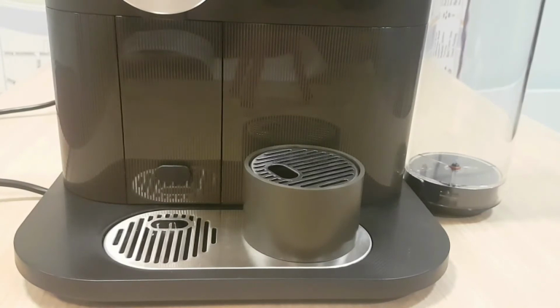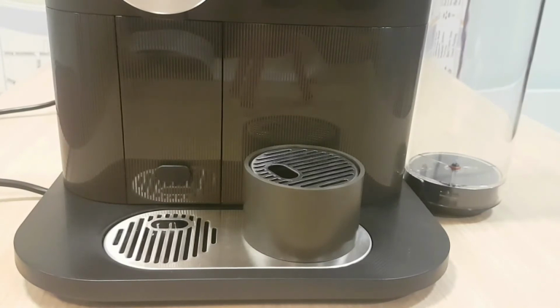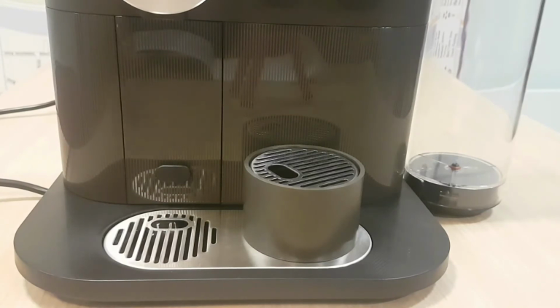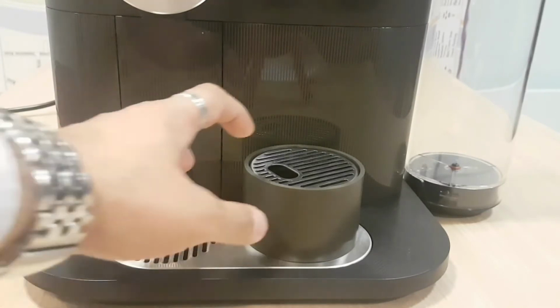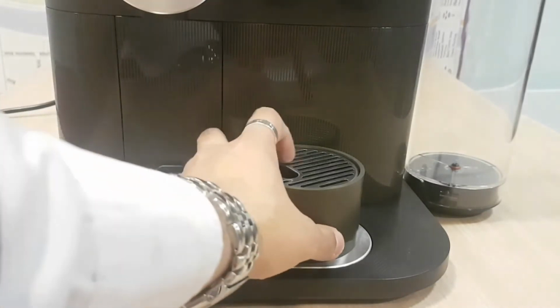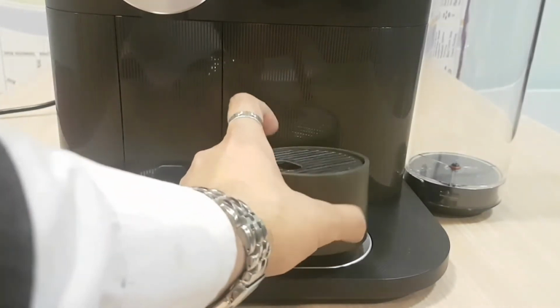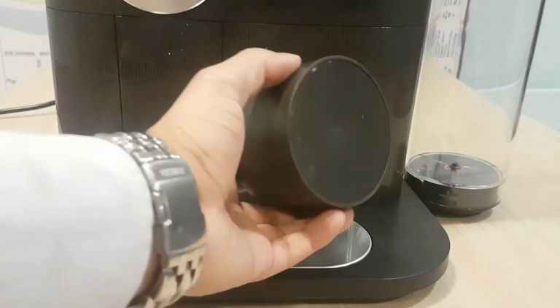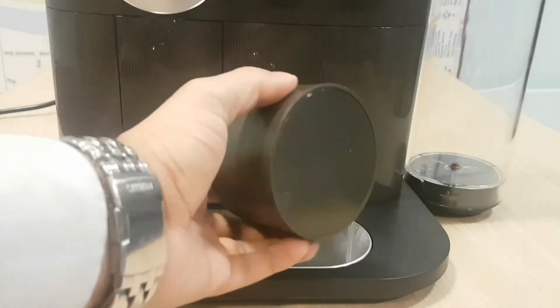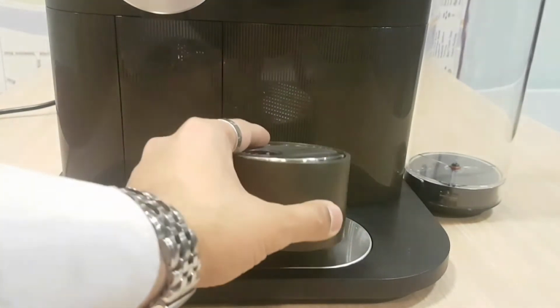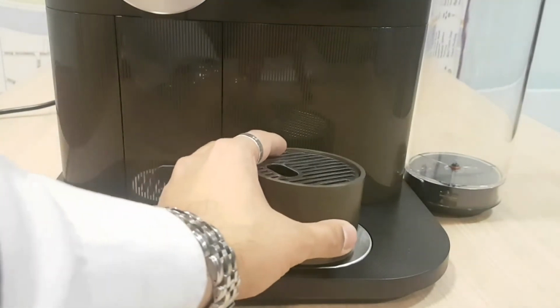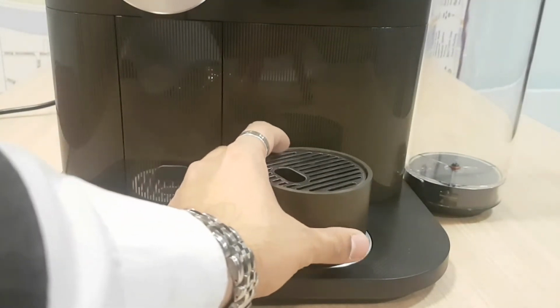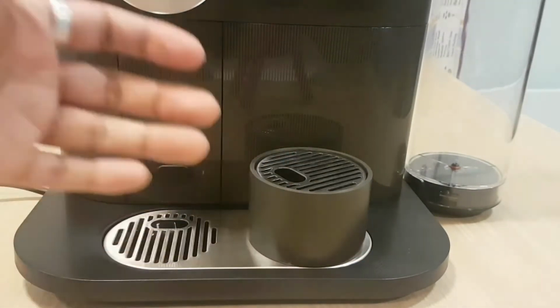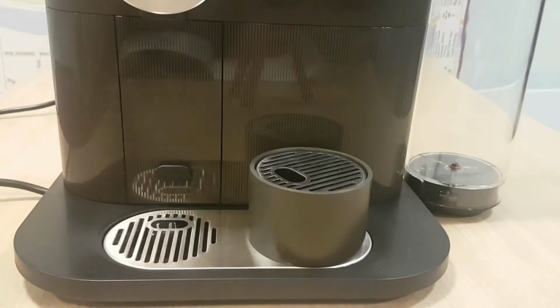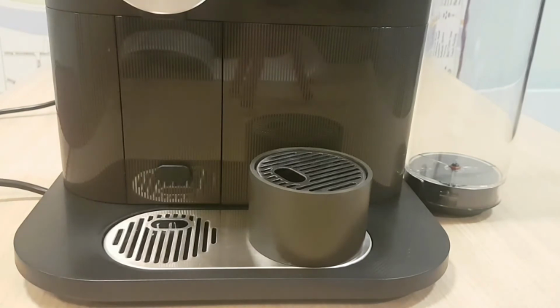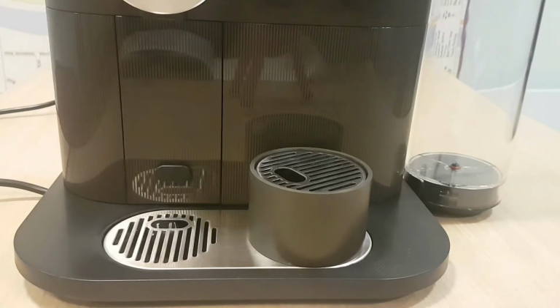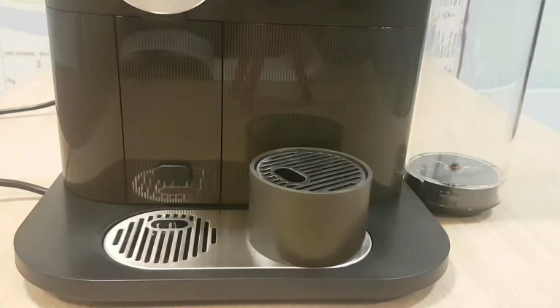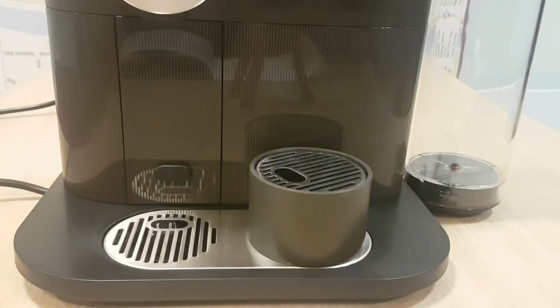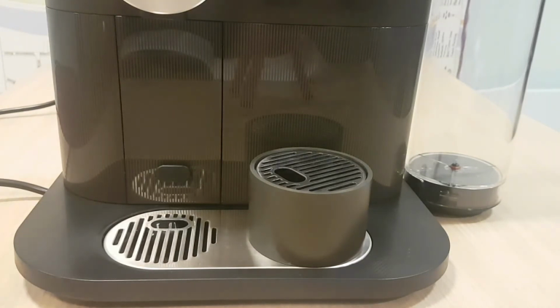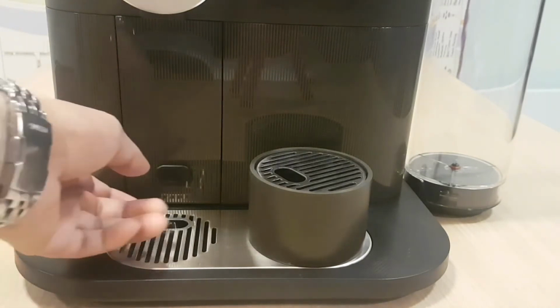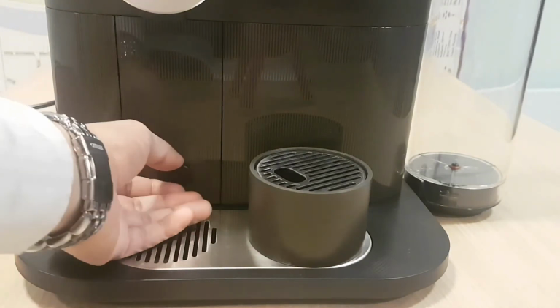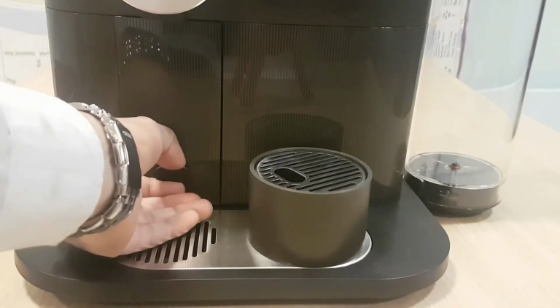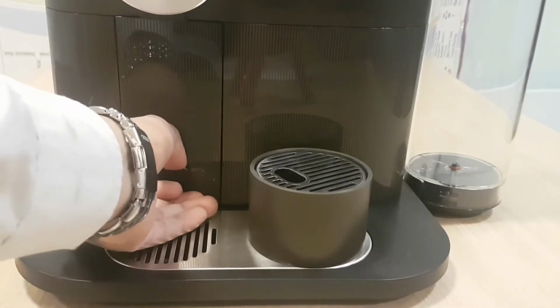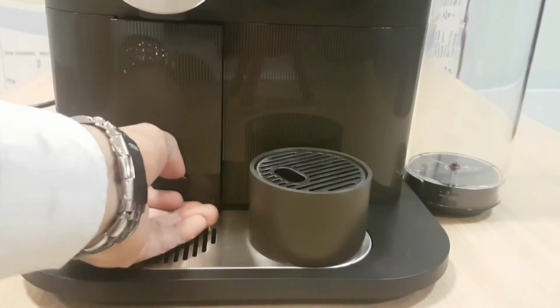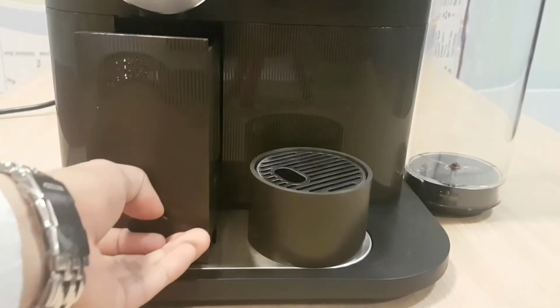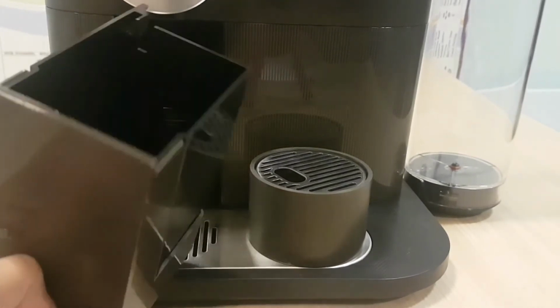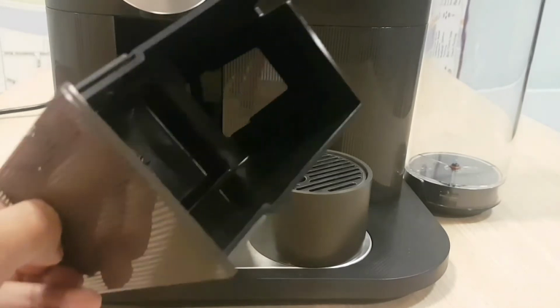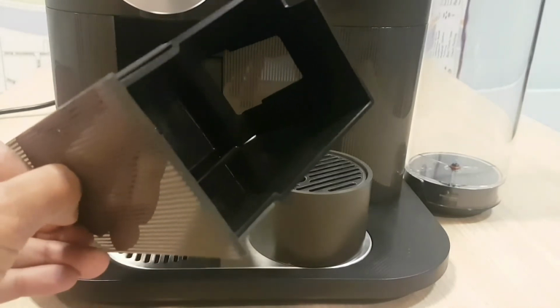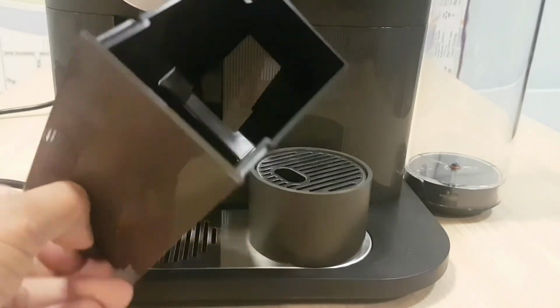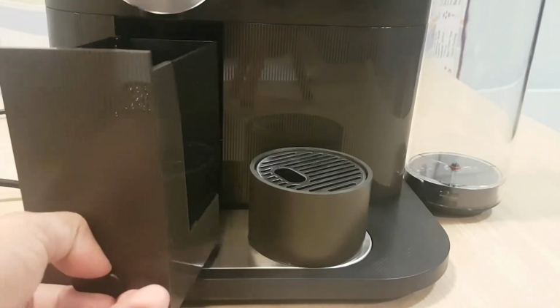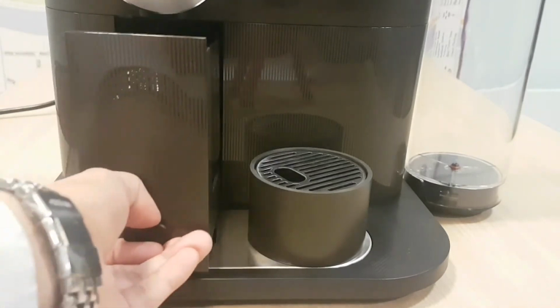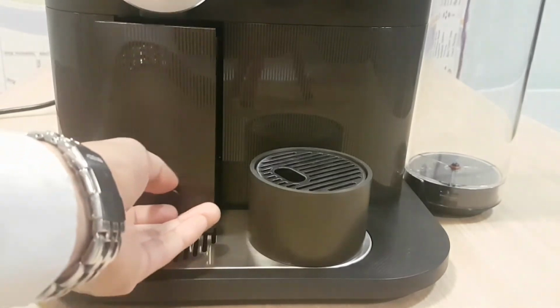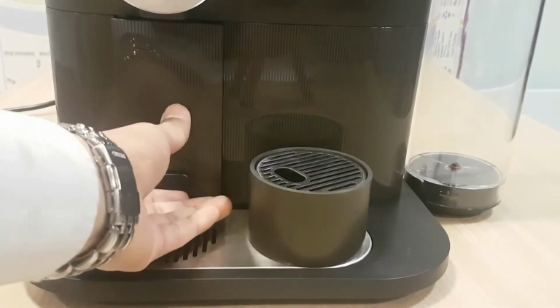At the bottom here is the same type of equipment they use on most machines. They put that on so you can place your small and large cups on it. All the pods will go in here — comes out very easily and pops back in.